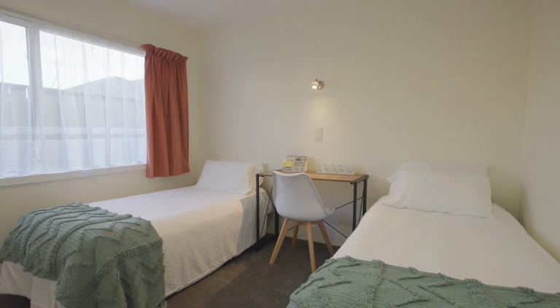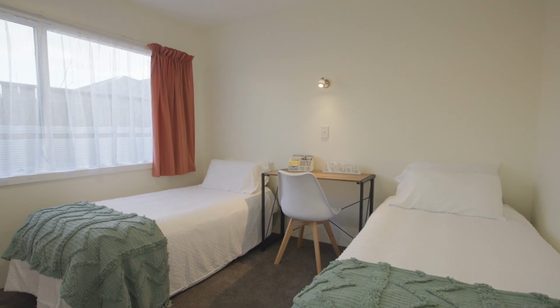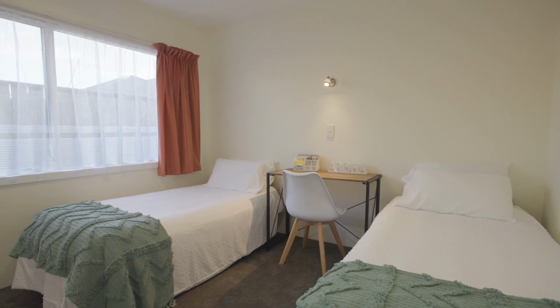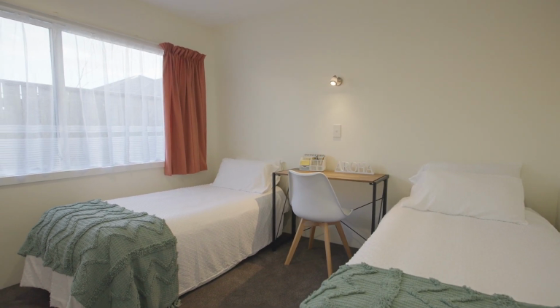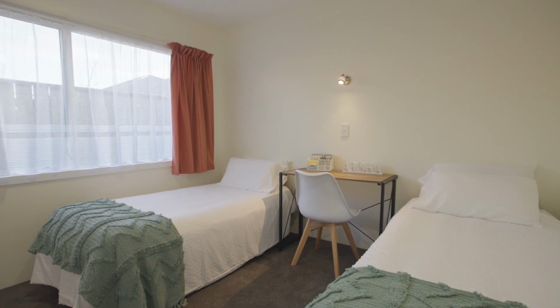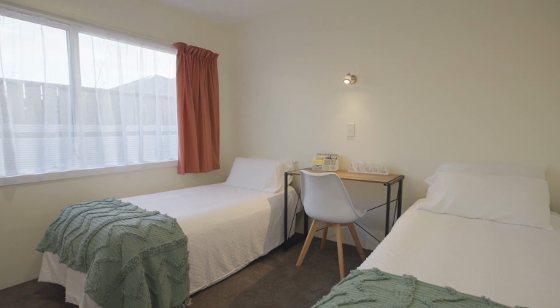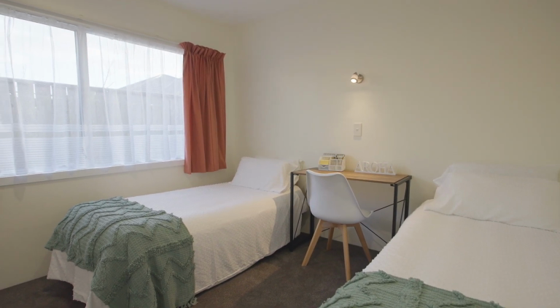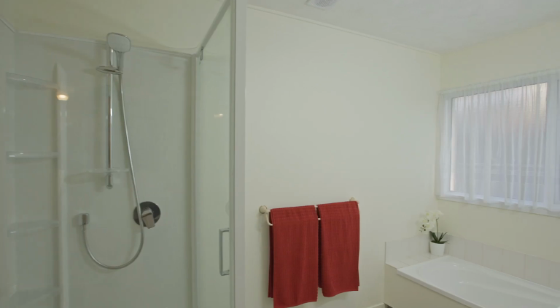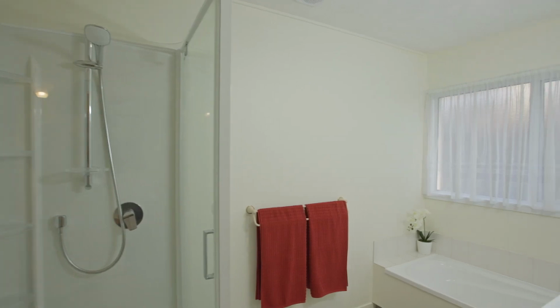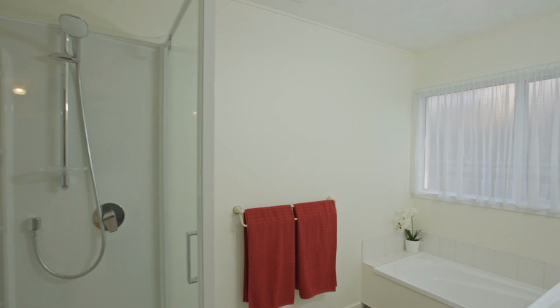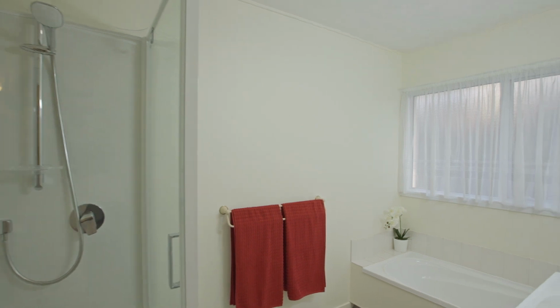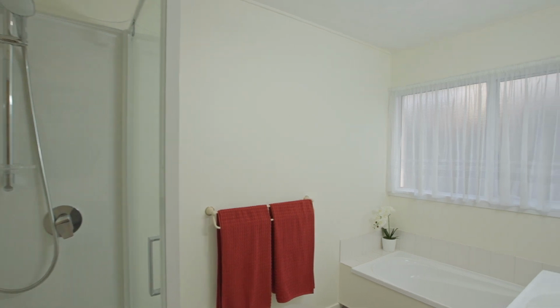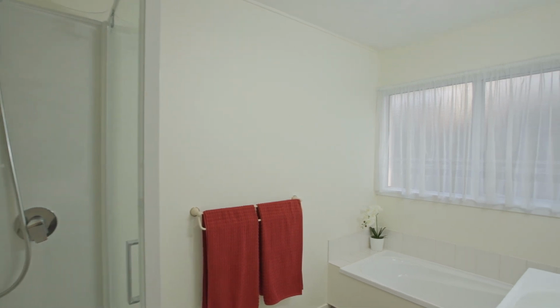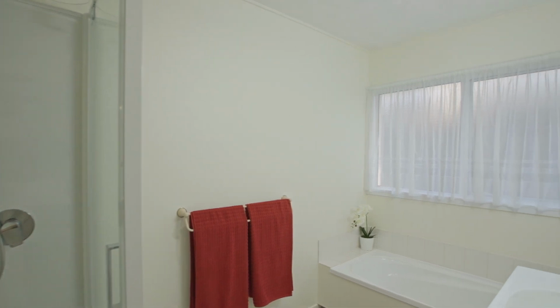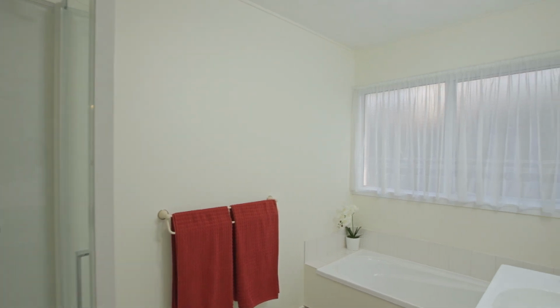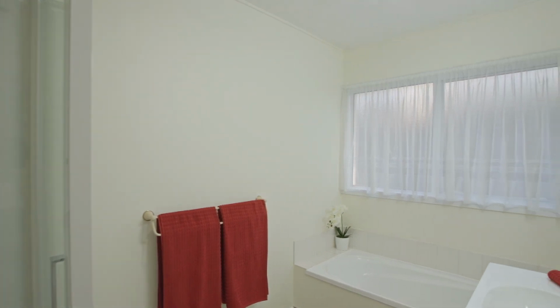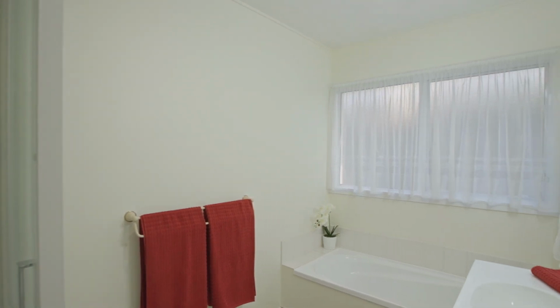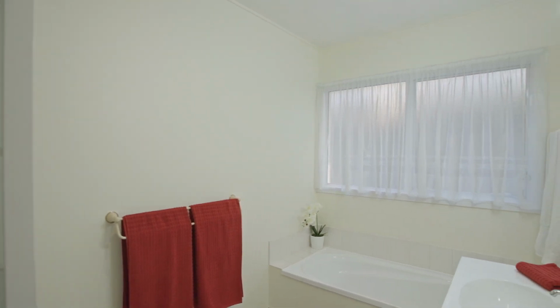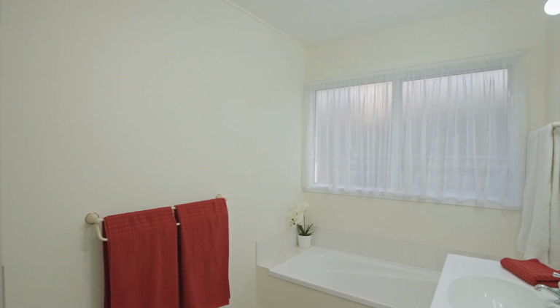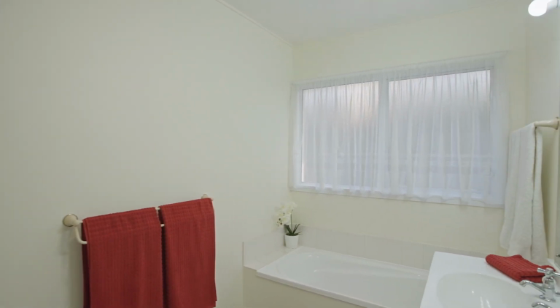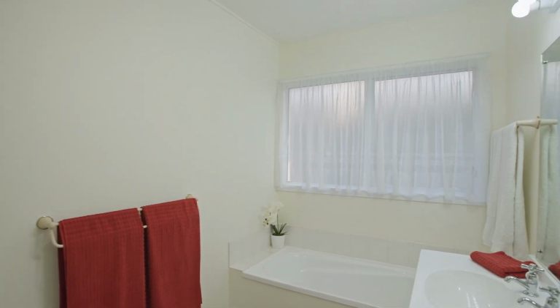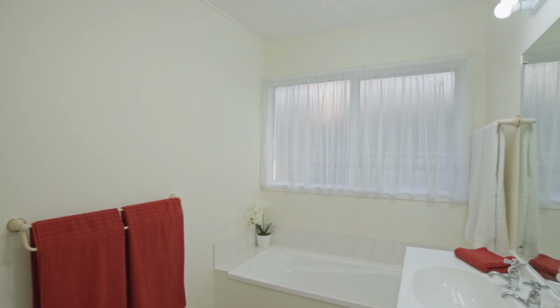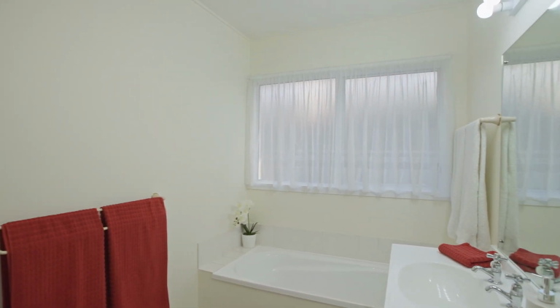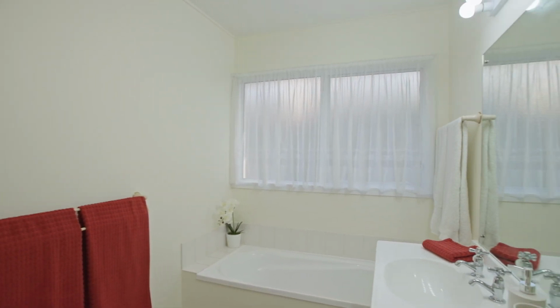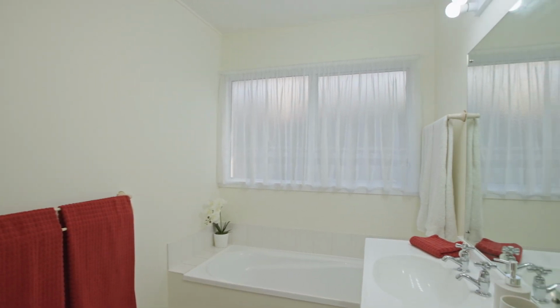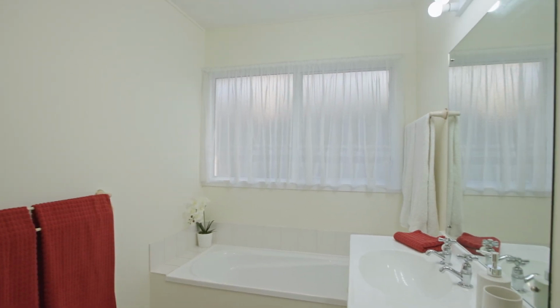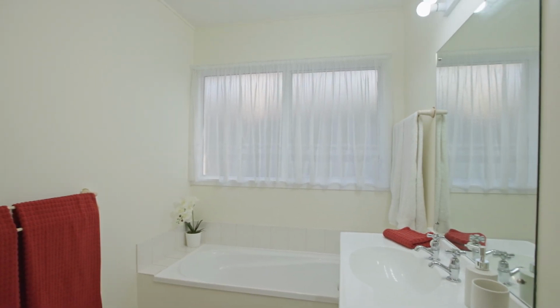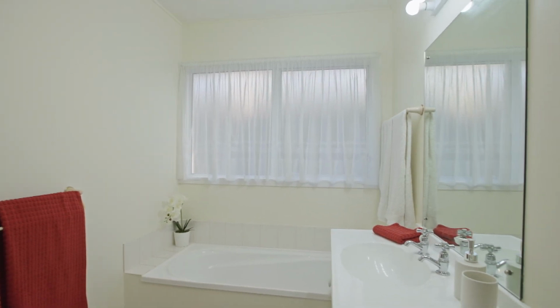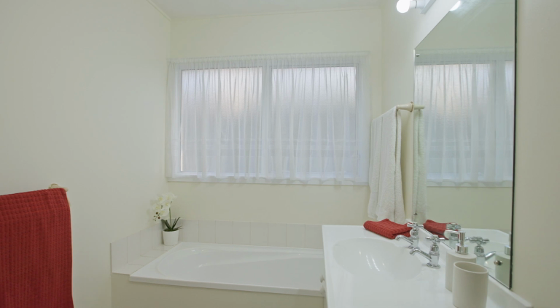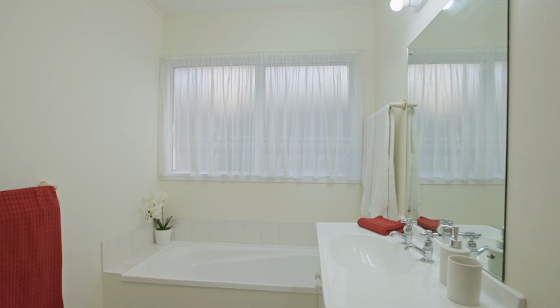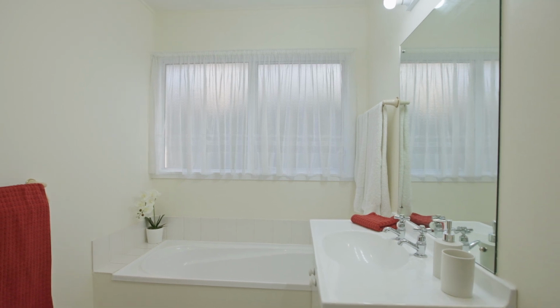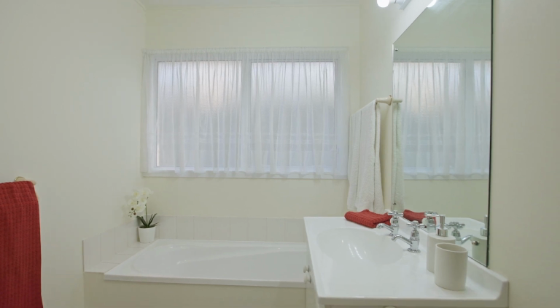Step into the beautifully roomy bathroom featuring a separate shower box, a vanity unit, and a bathtub perfect for indulgent relaxation.